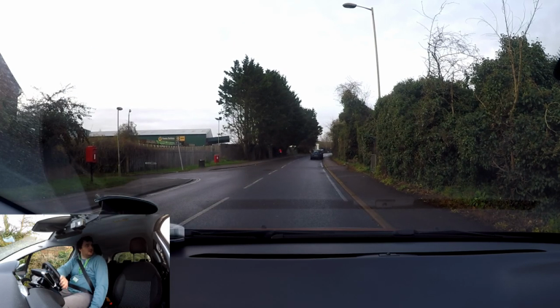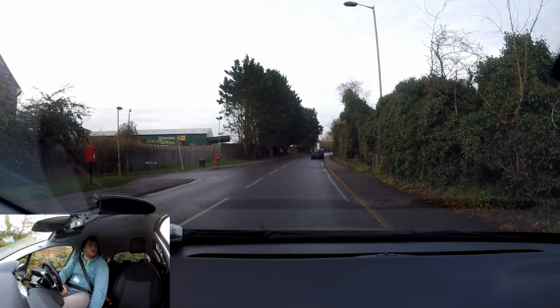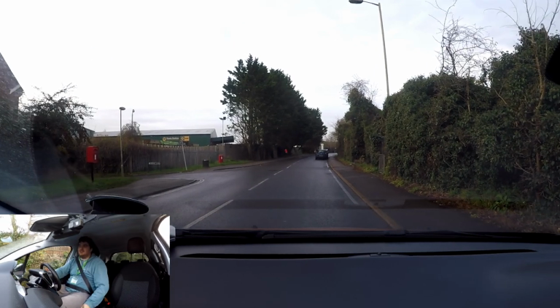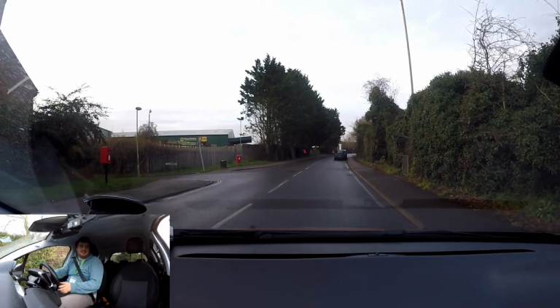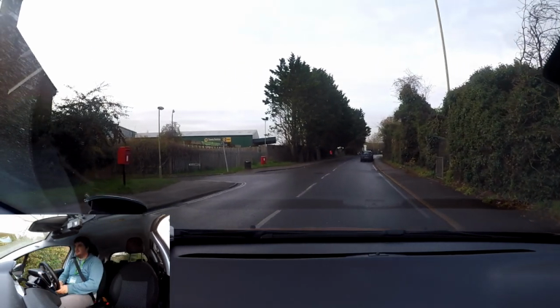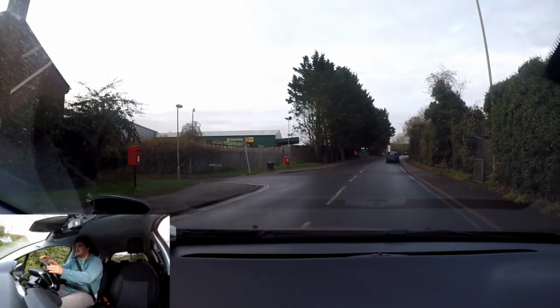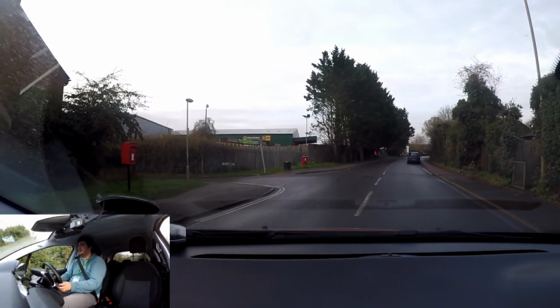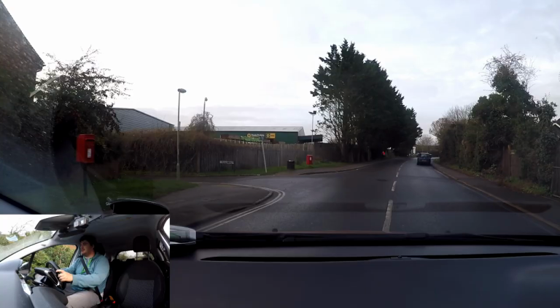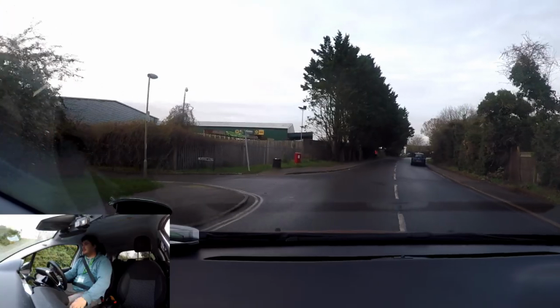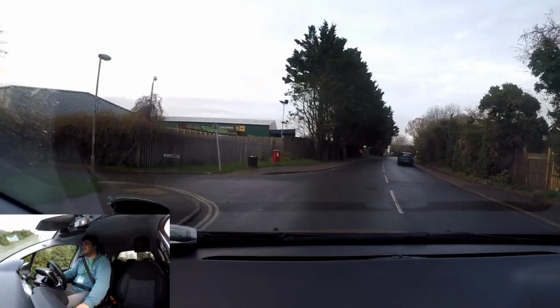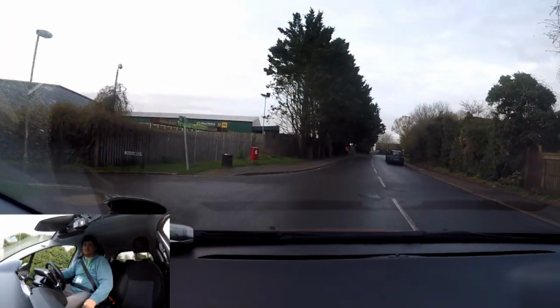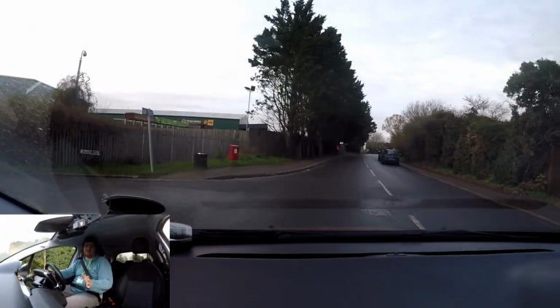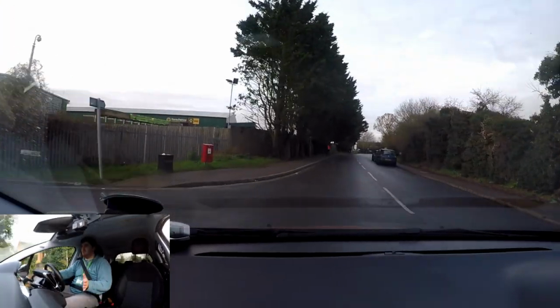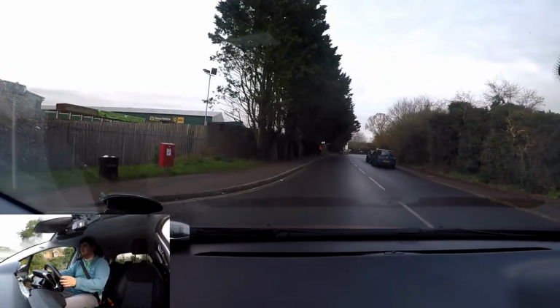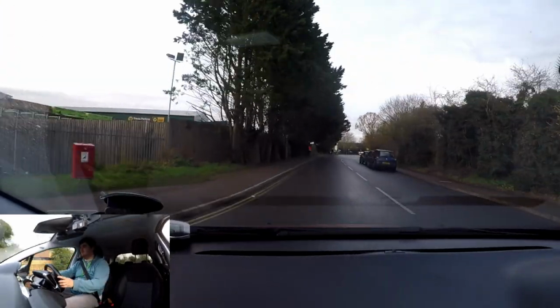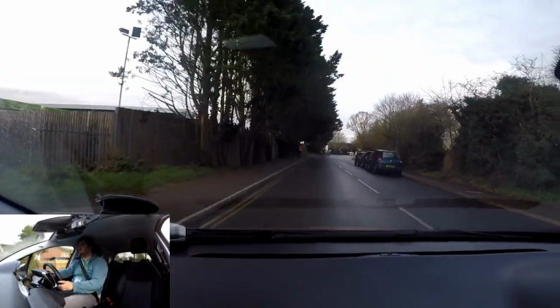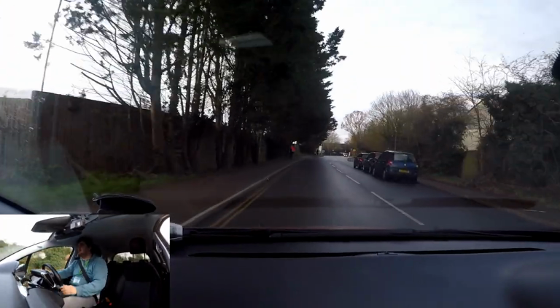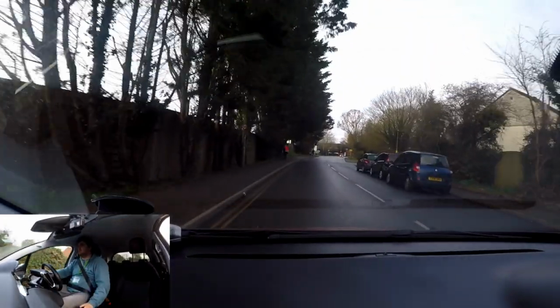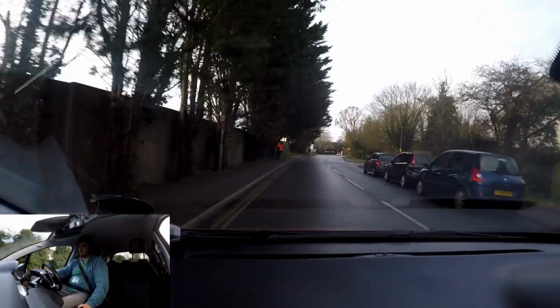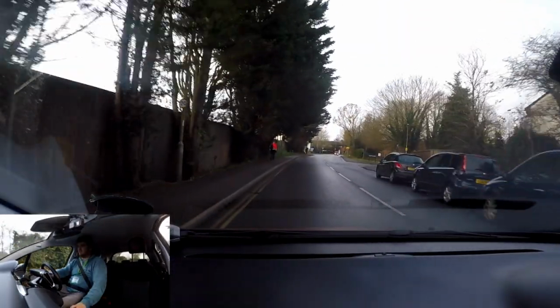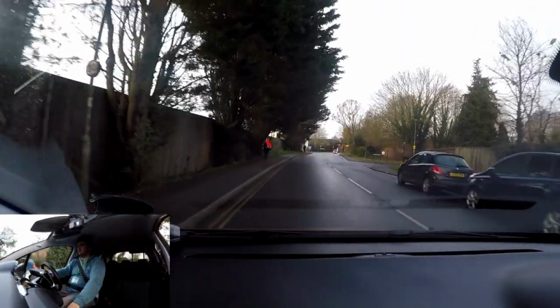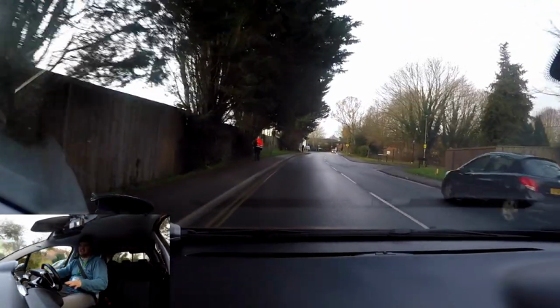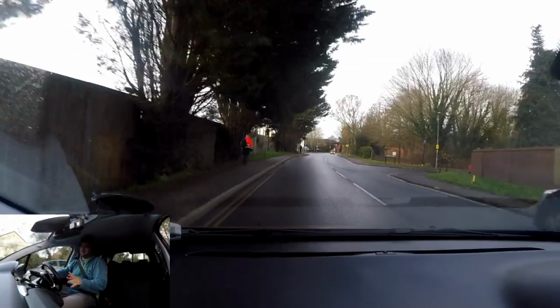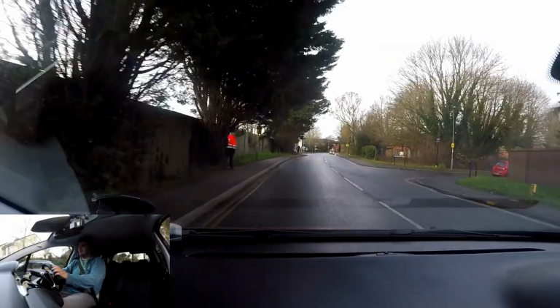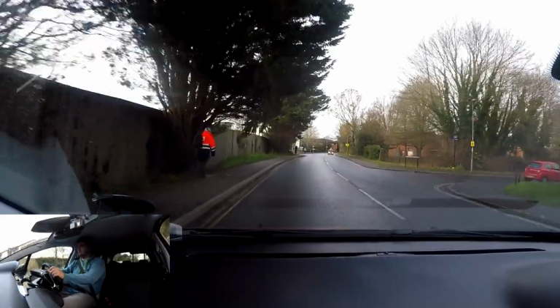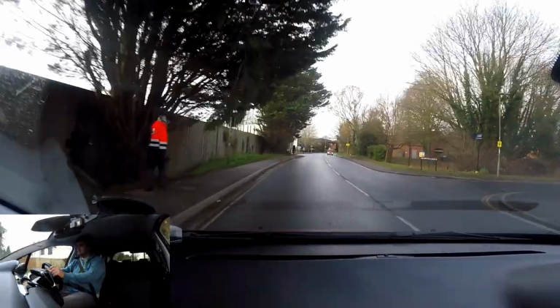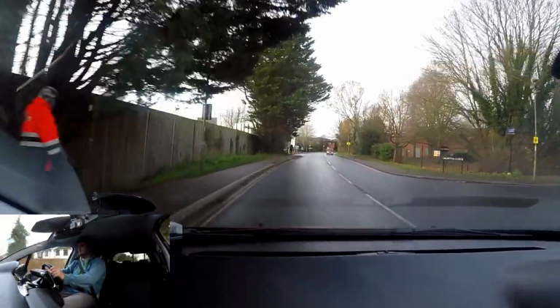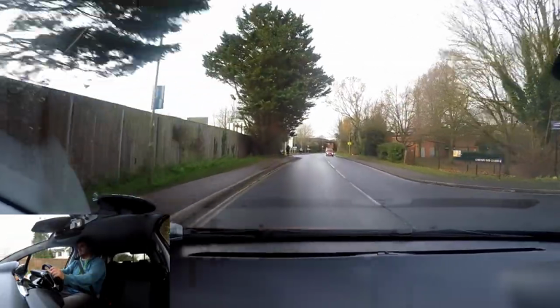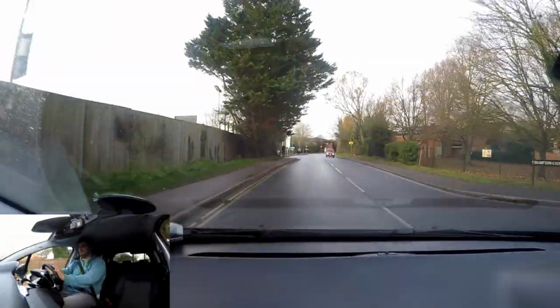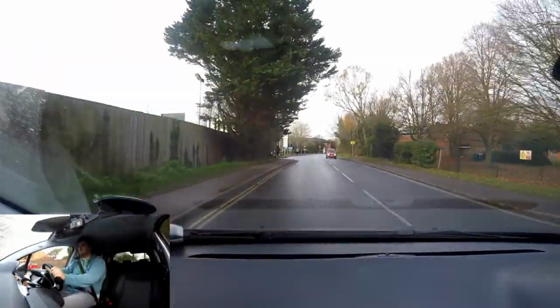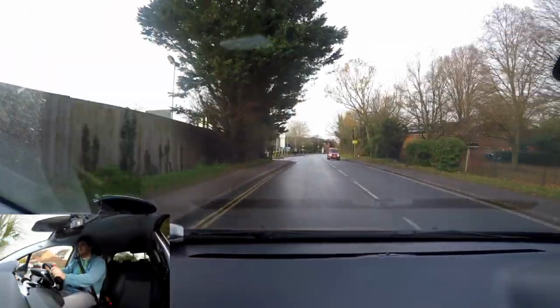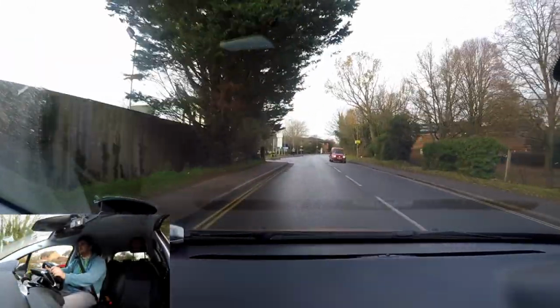I do apologise if there are any sound issues because of that window being open — I'm just trying this out for the first time. It should be alright on quieter roads, but on faster, louder roads it might be a bit of an issue.